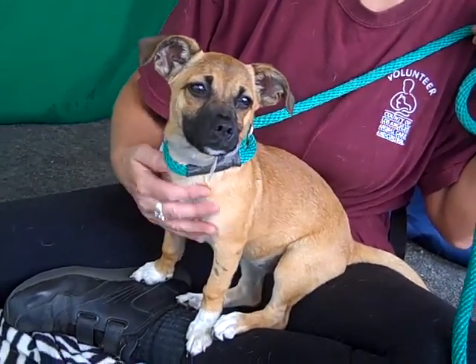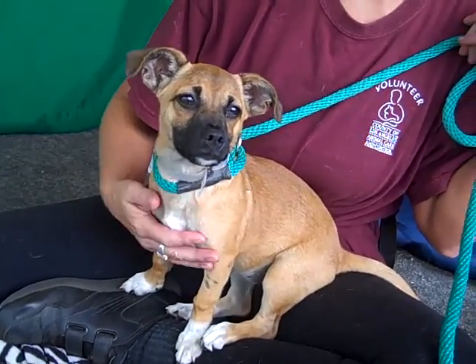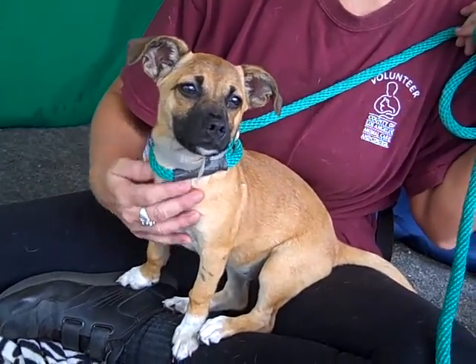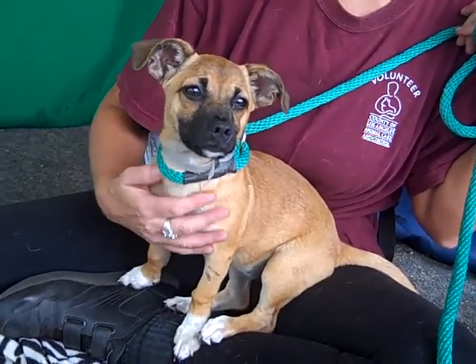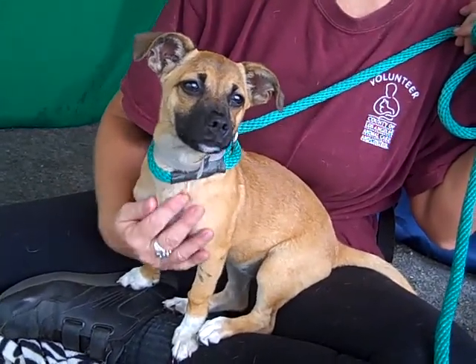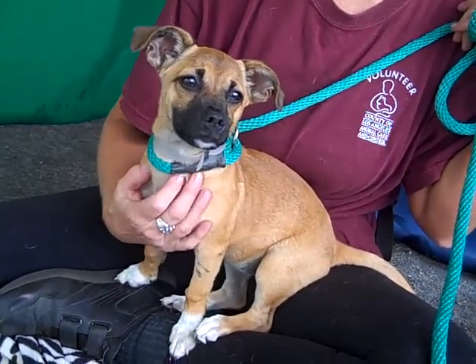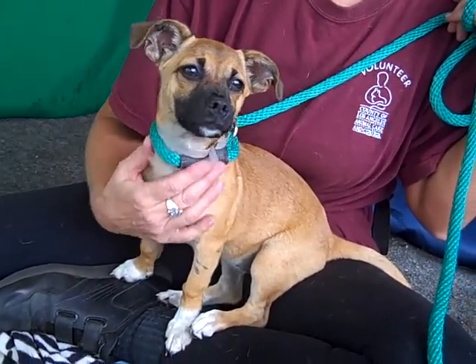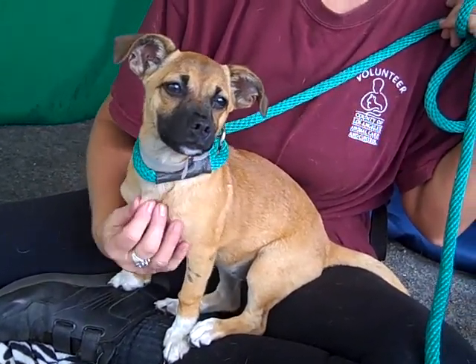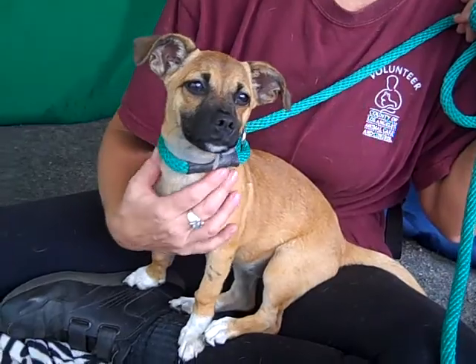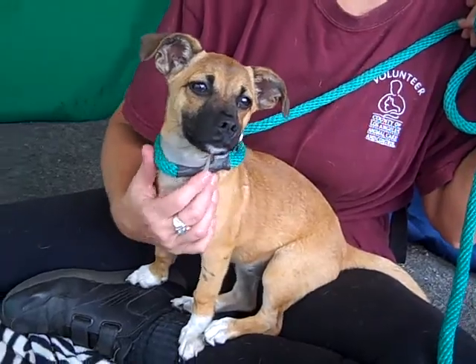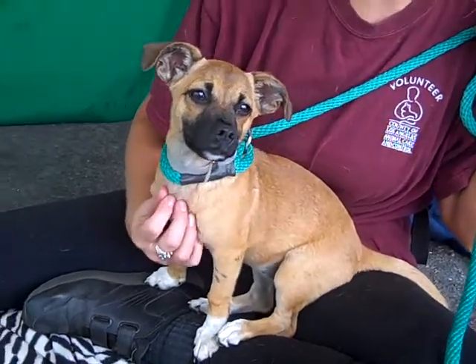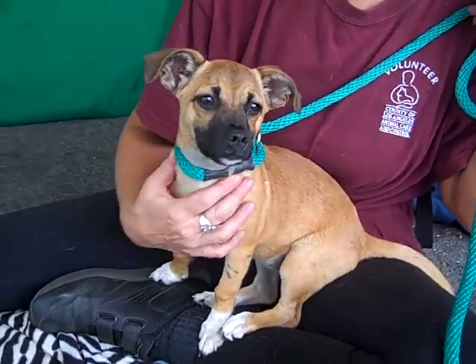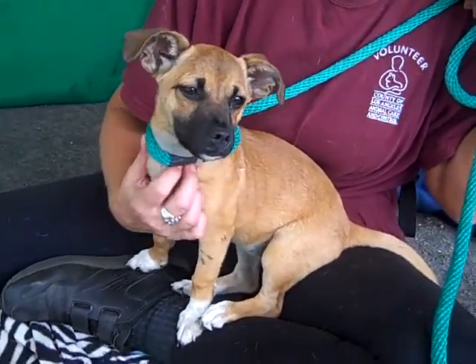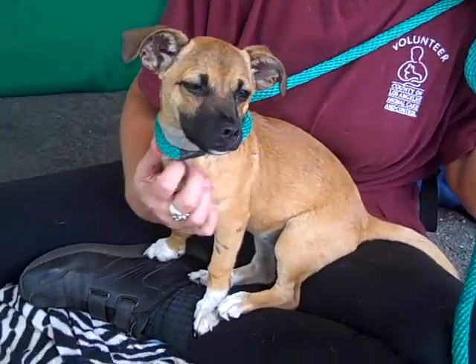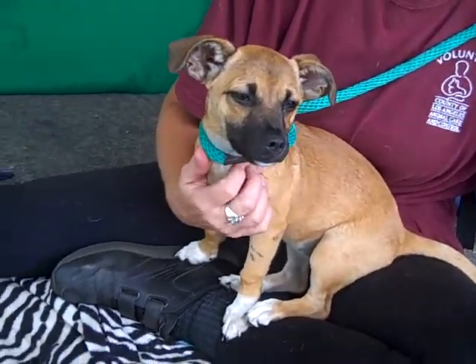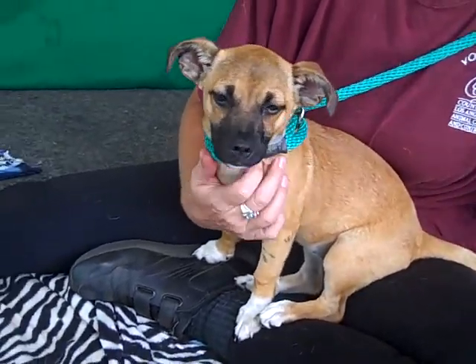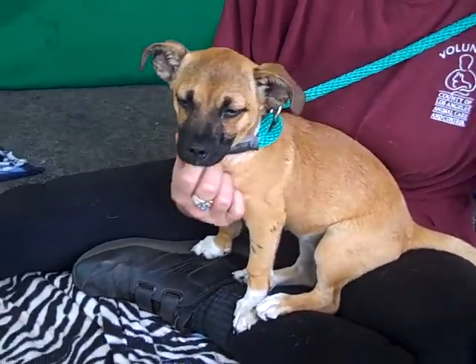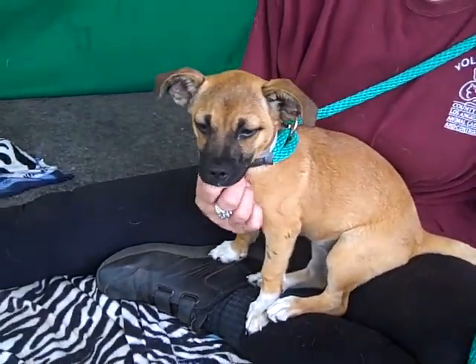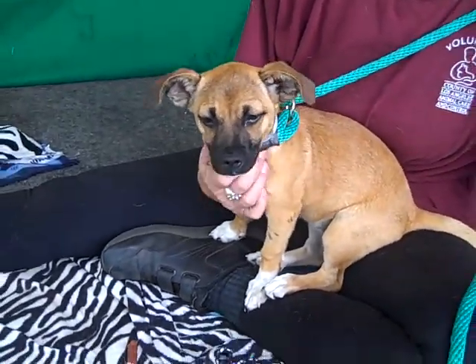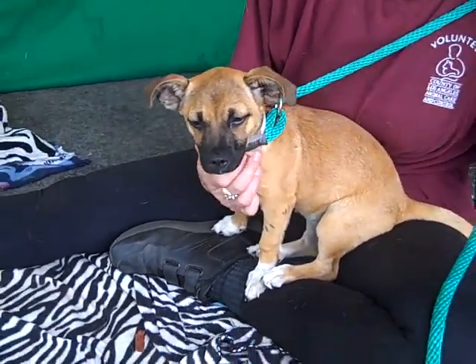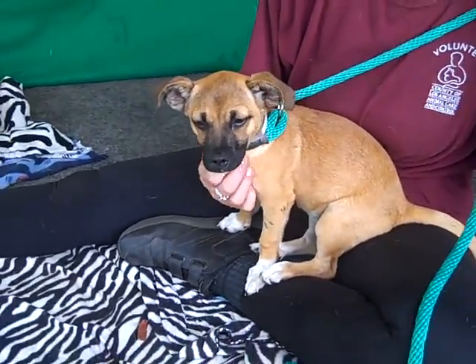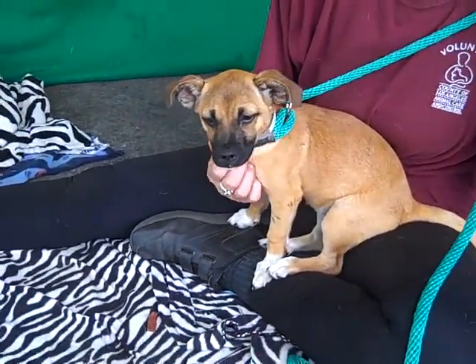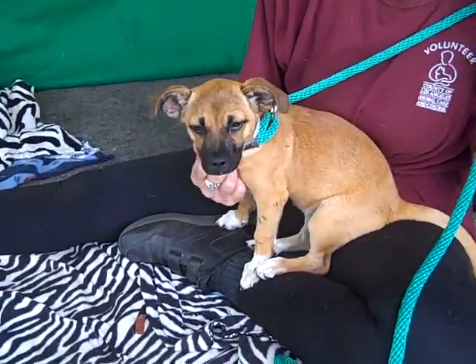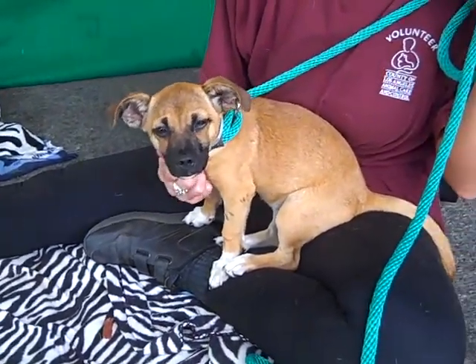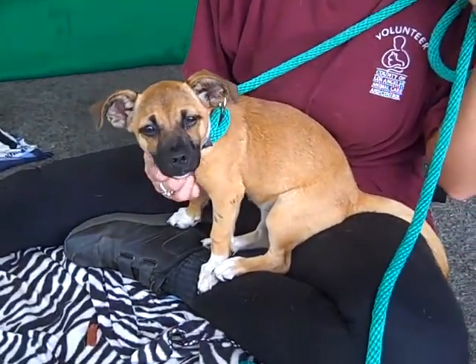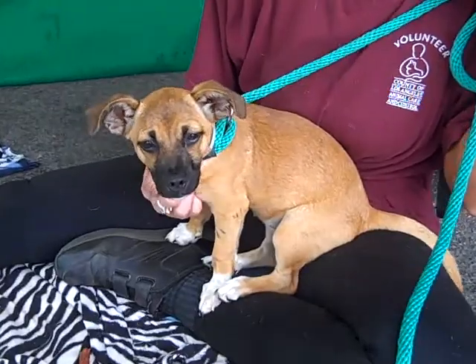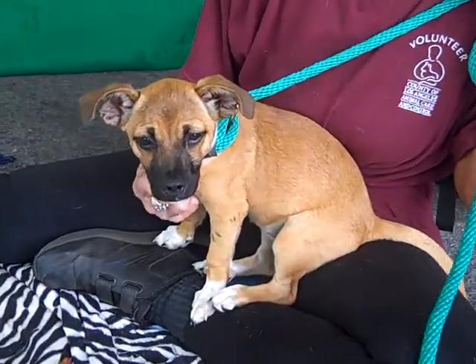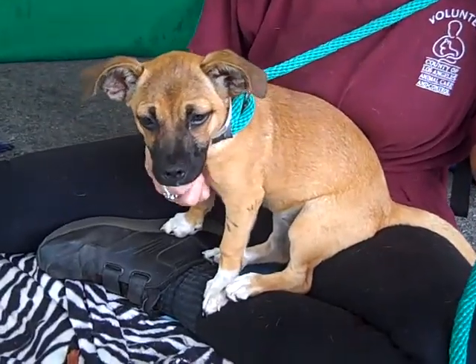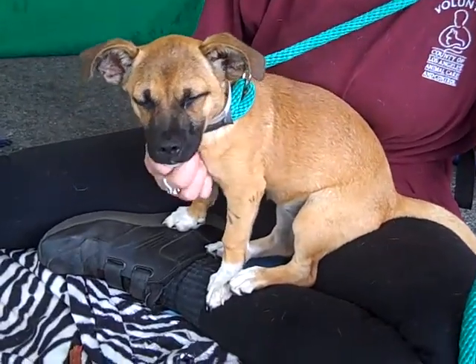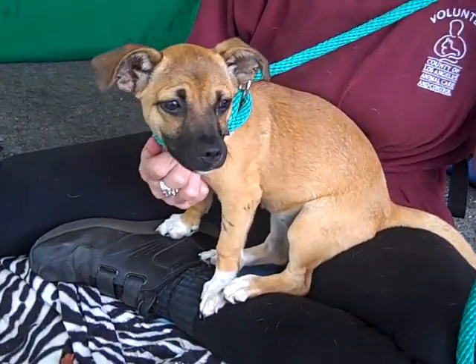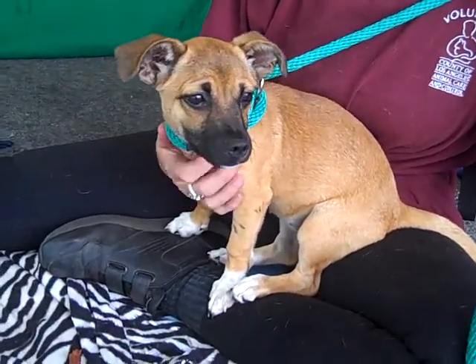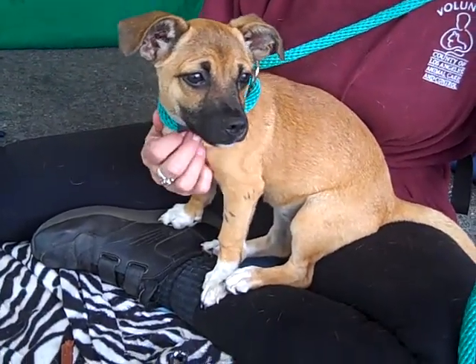She came in as a stray on September 24th, unbelievably, in the Baldwin Park area with another puppy. We don't know how in the world she got here, but she is just the cutest thing.